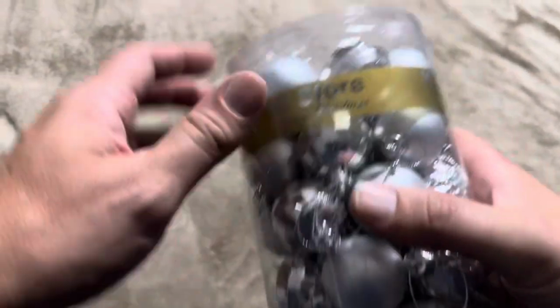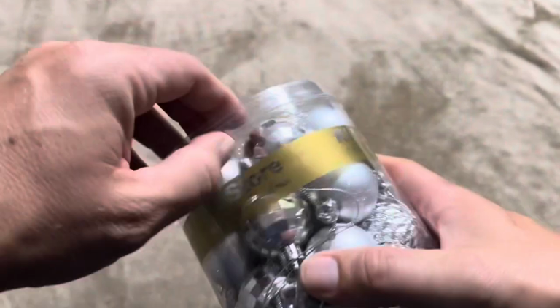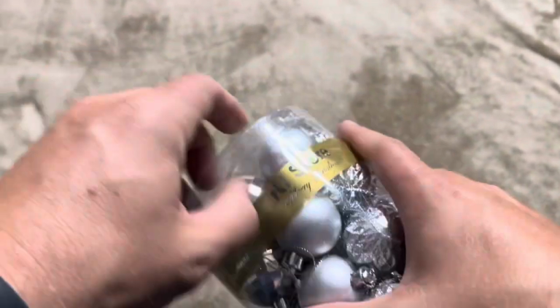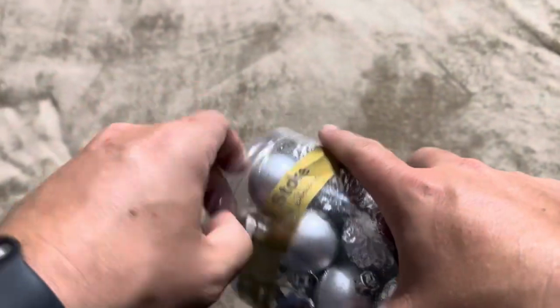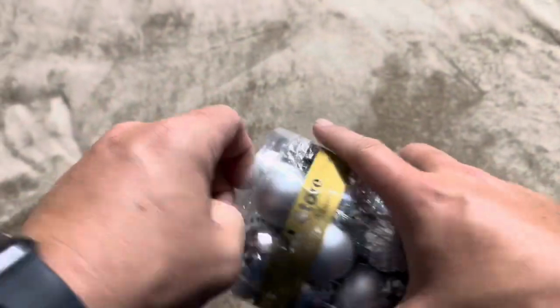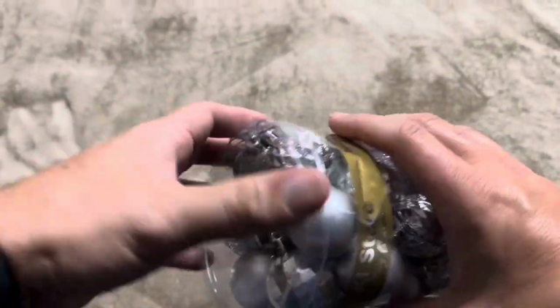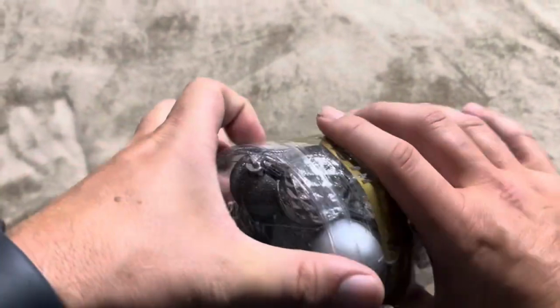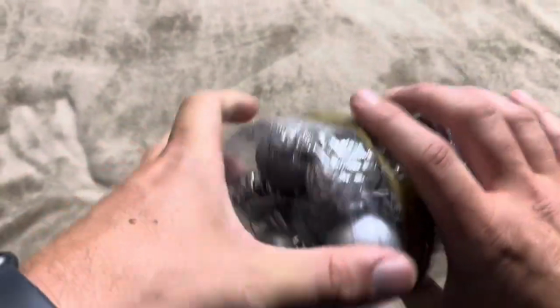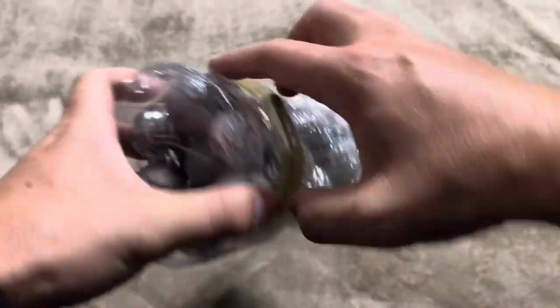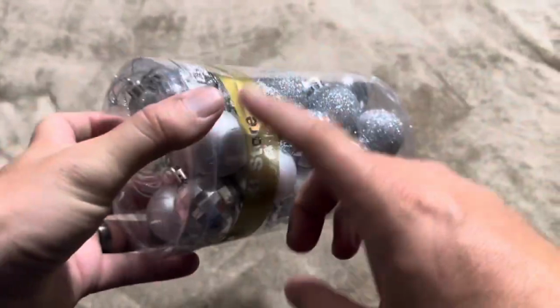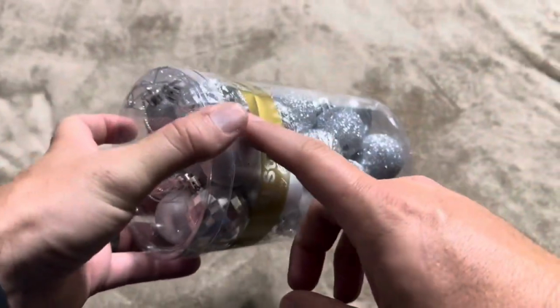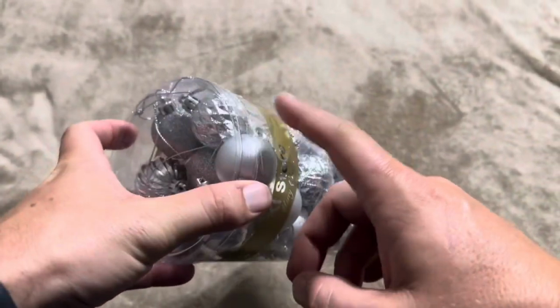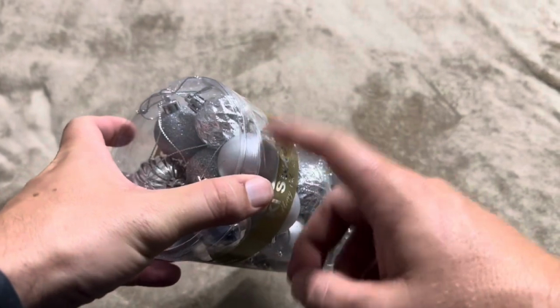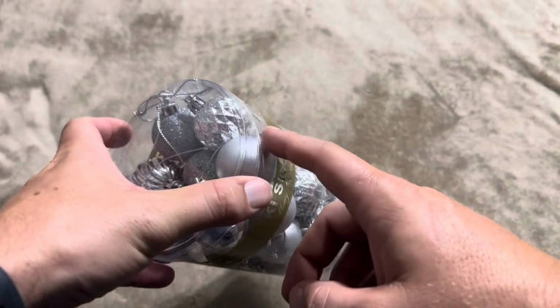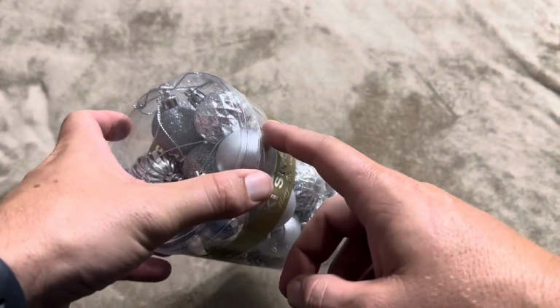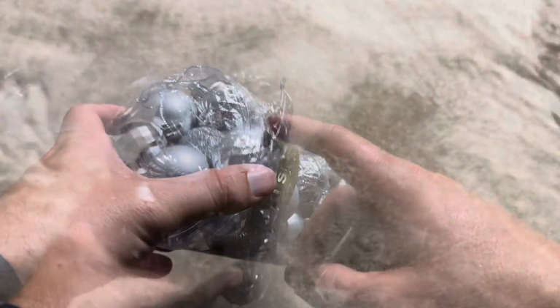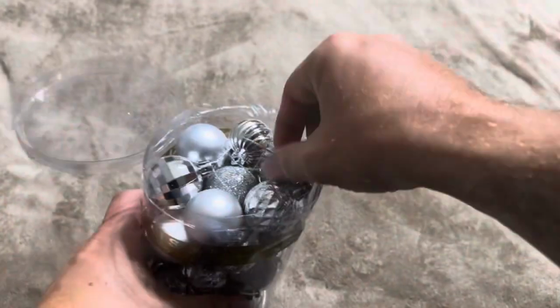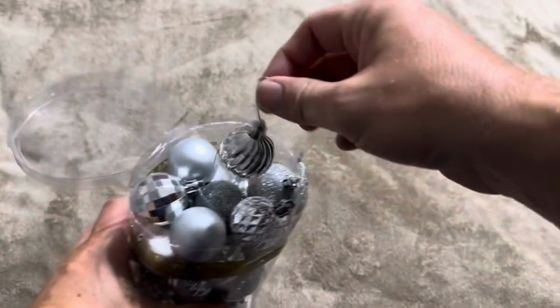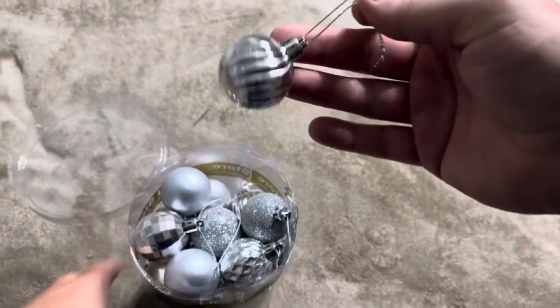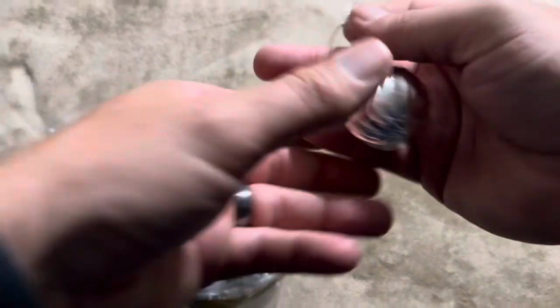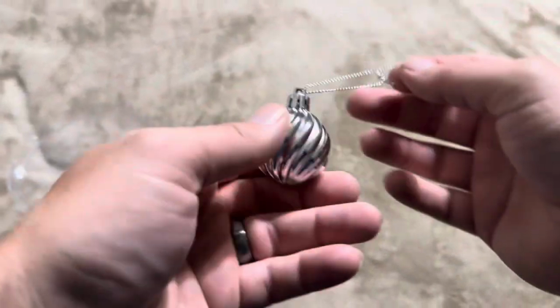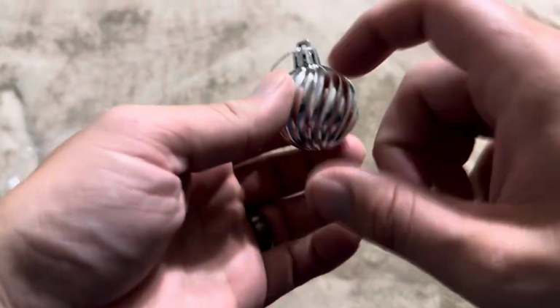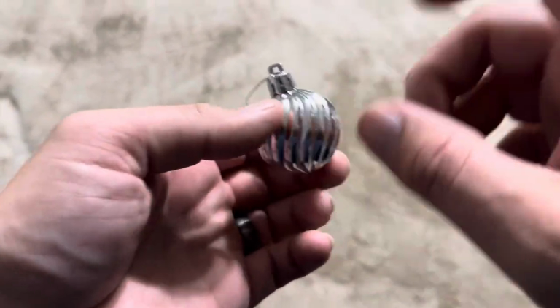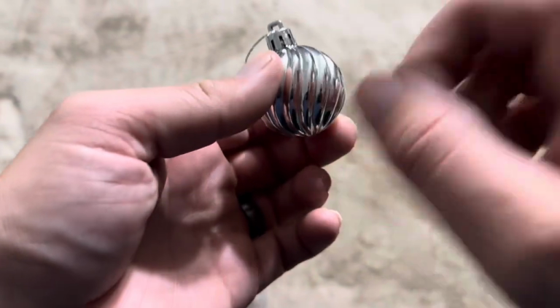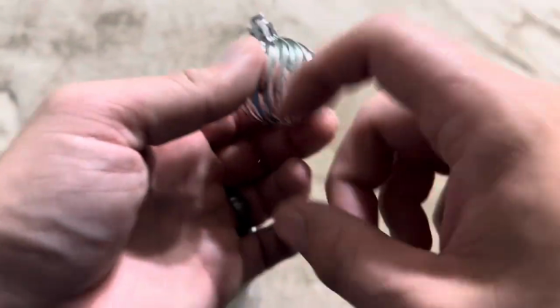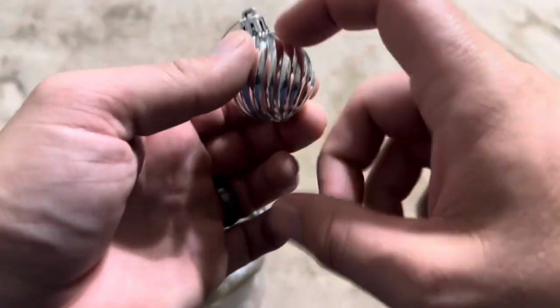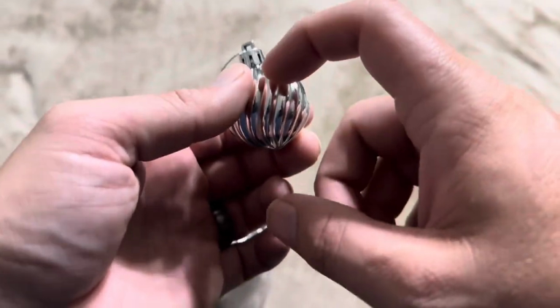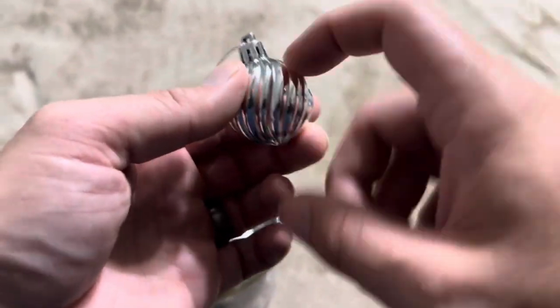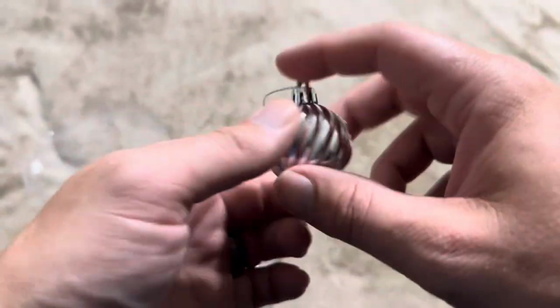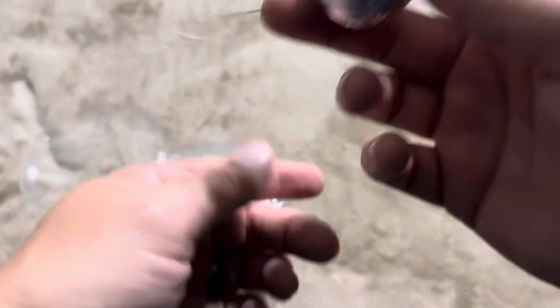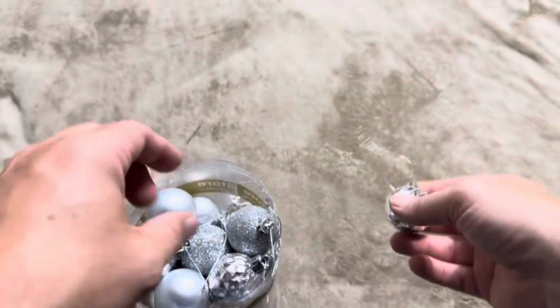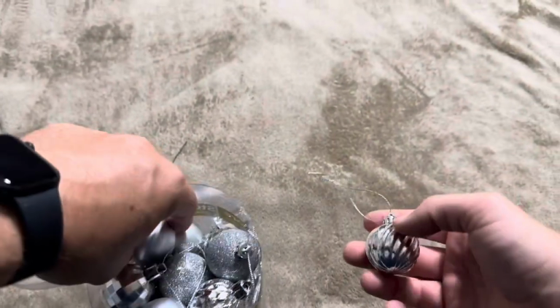You can choose whichever color works best for you. This is taped all the way around, so I'm going to grab a knife and open this up. As you can probably see, there's going to be a variety of different bulbs in here. These are going to be shatterproof because they are made of plastic, not glass. So that is something to keep in mind.